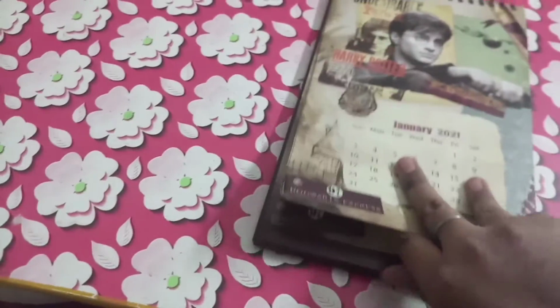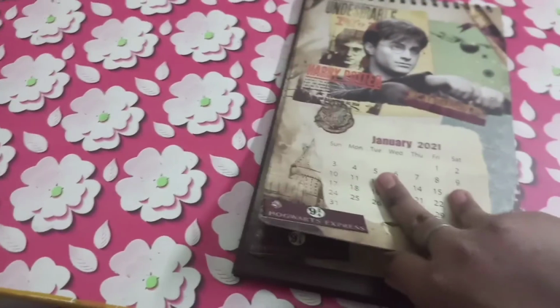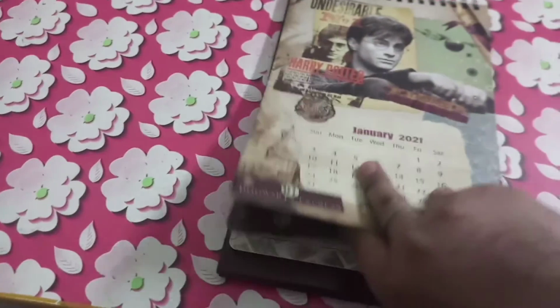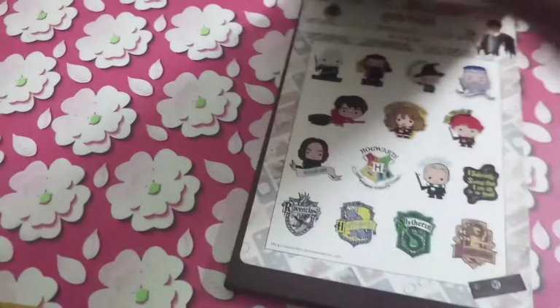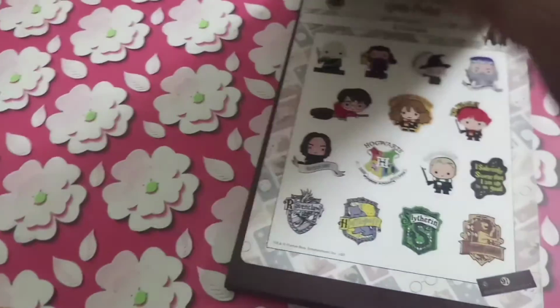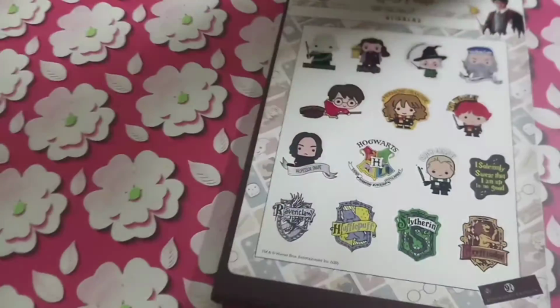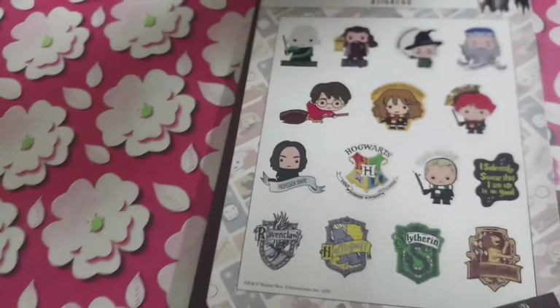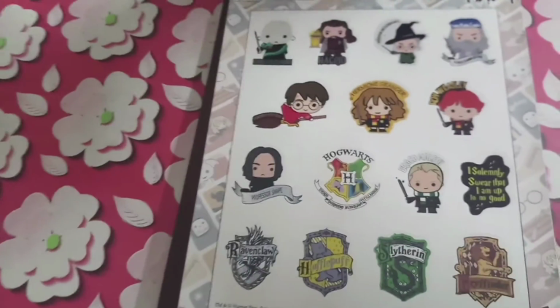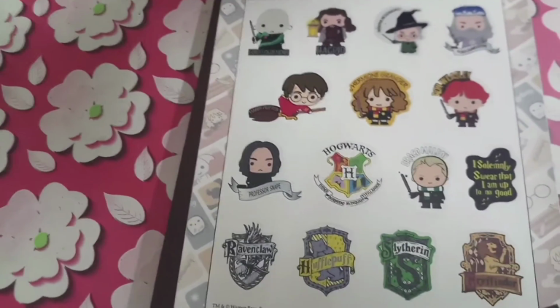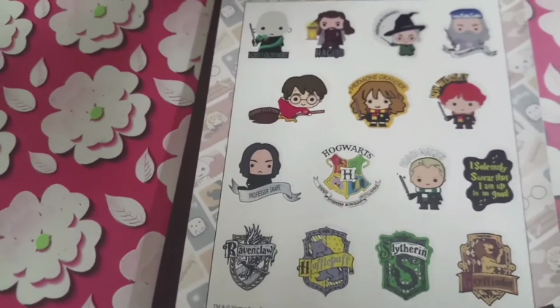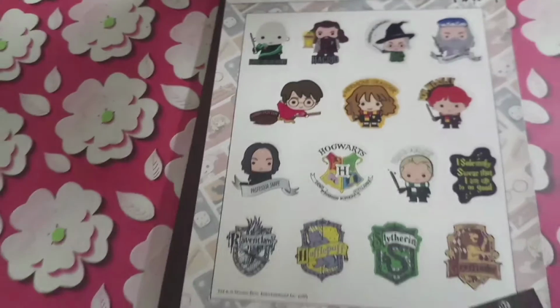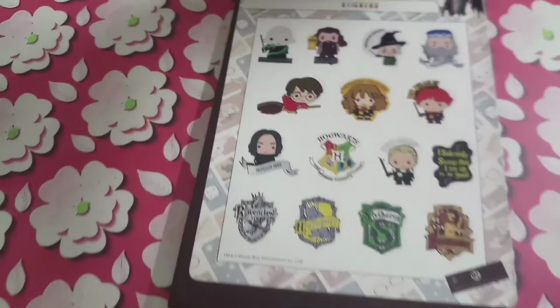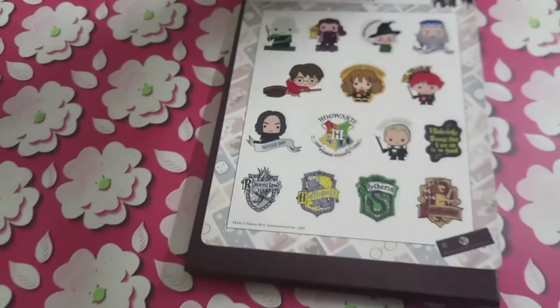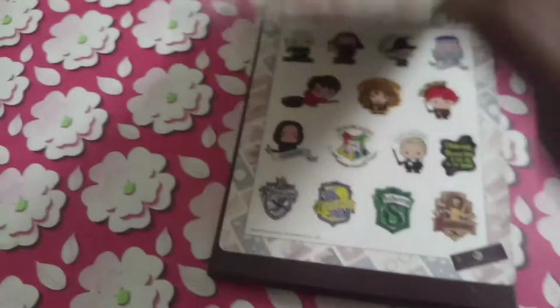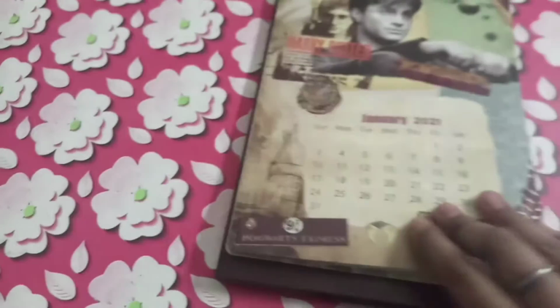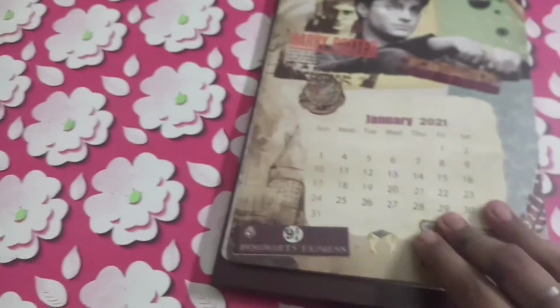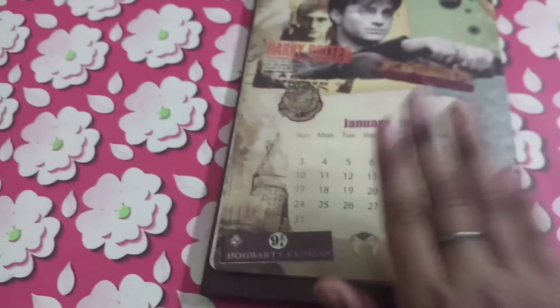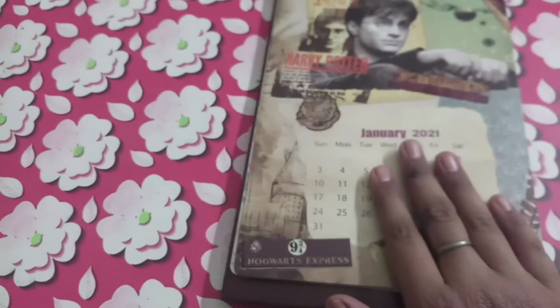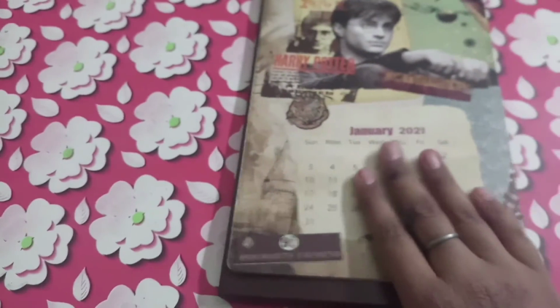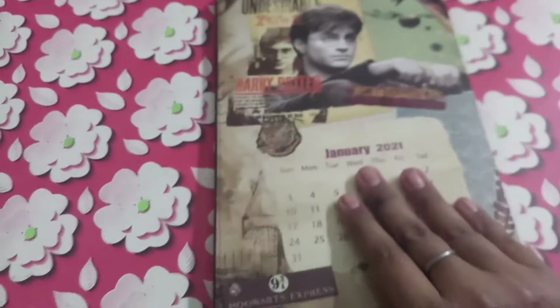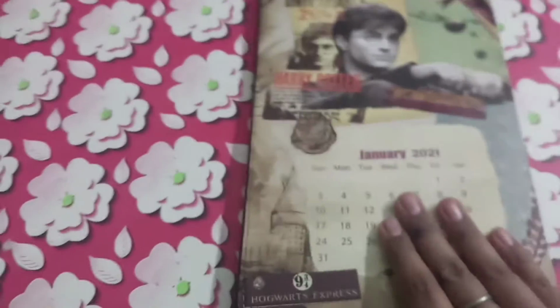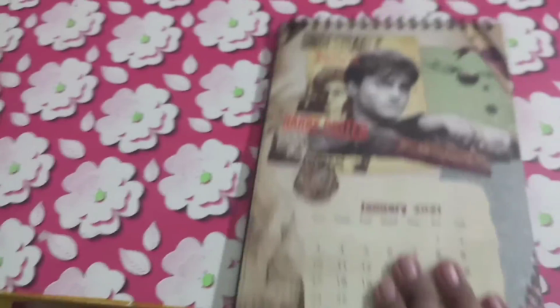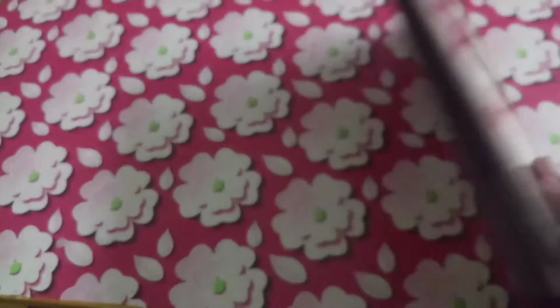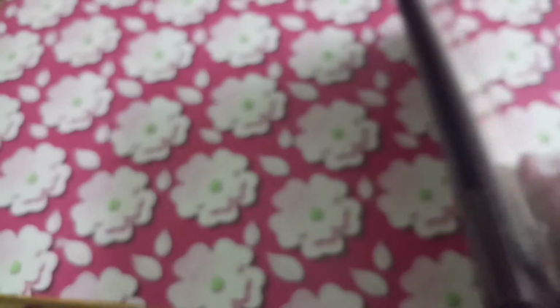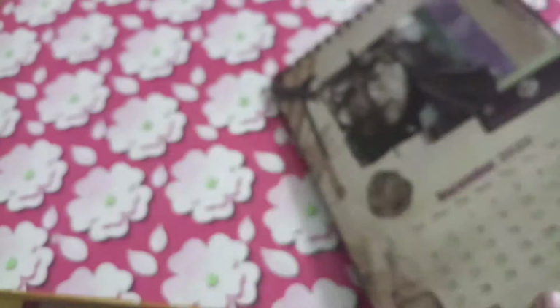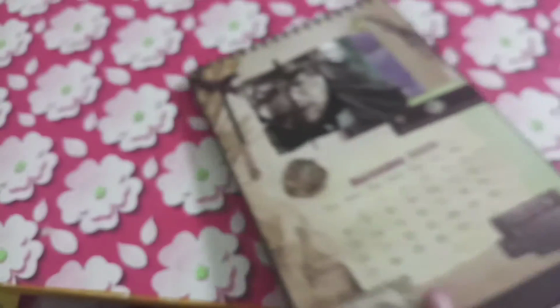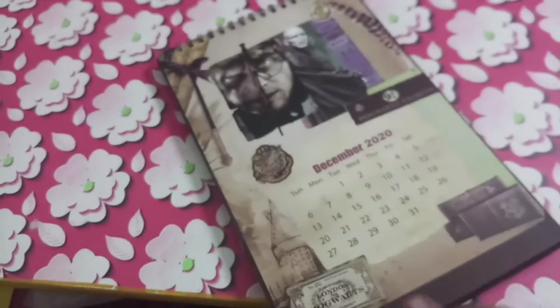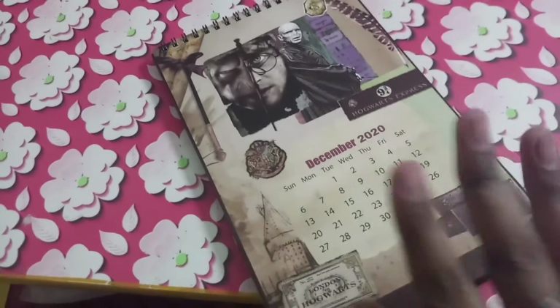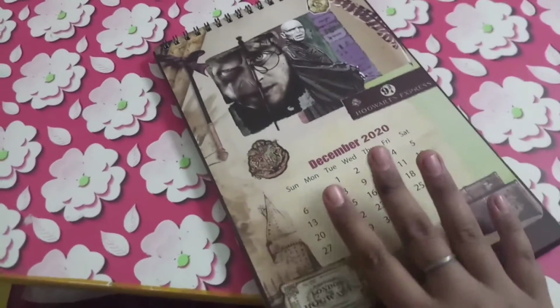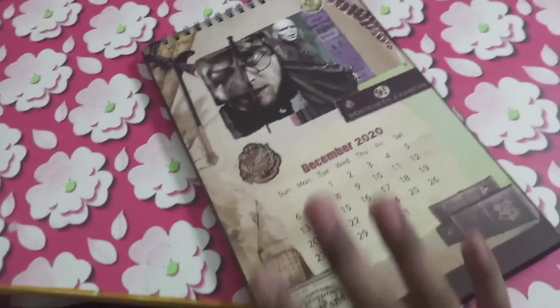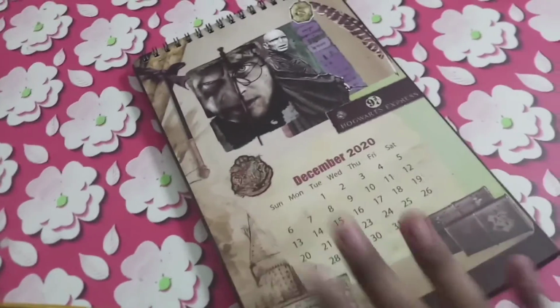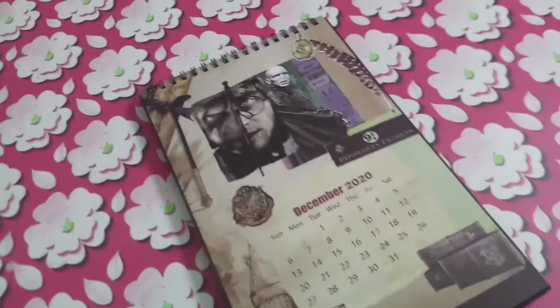They have got cute little Harry Potter stickers and I am really fascinated by that. Also there are lots of months inside it featuring different characters.